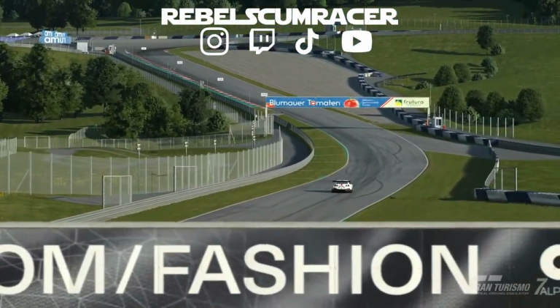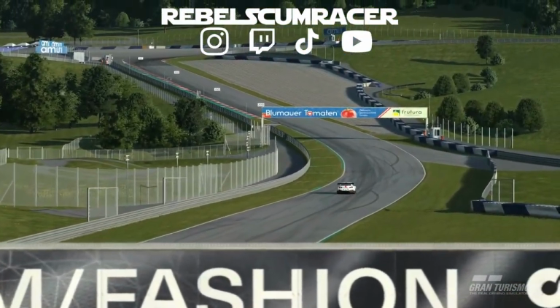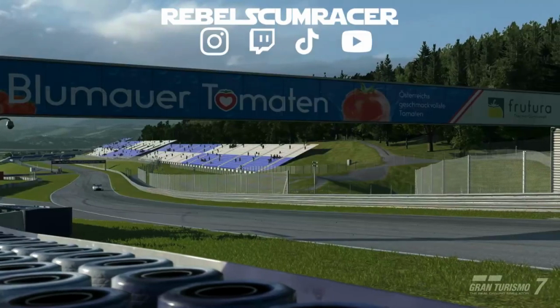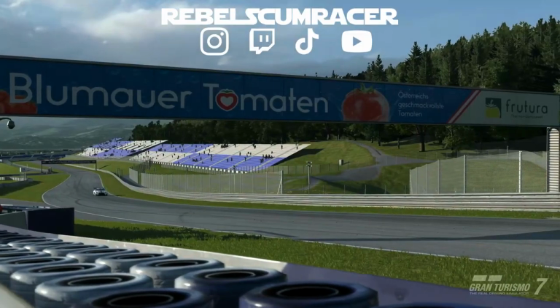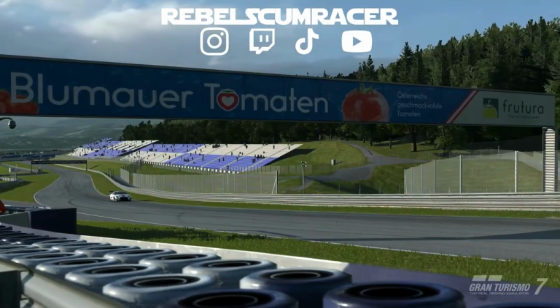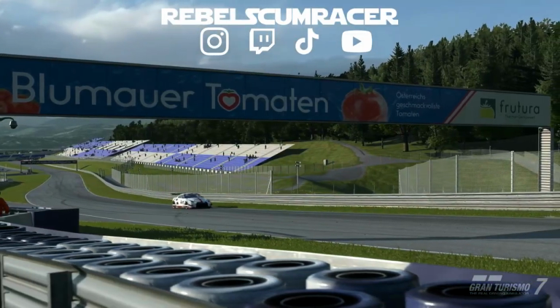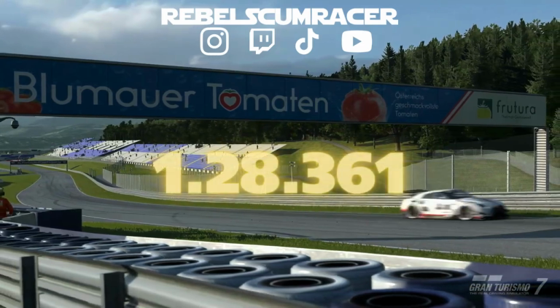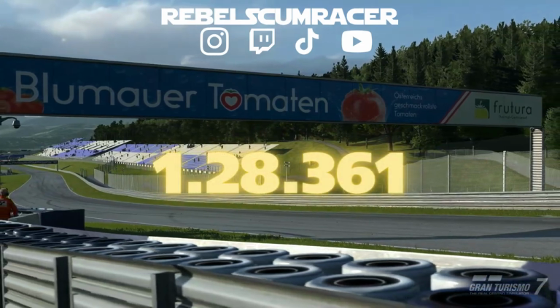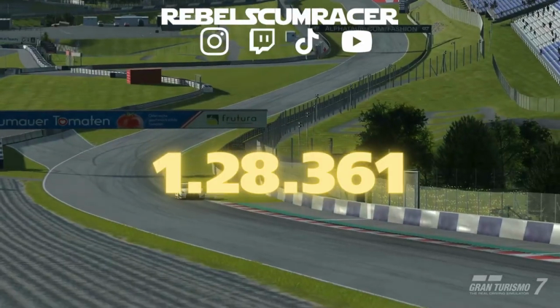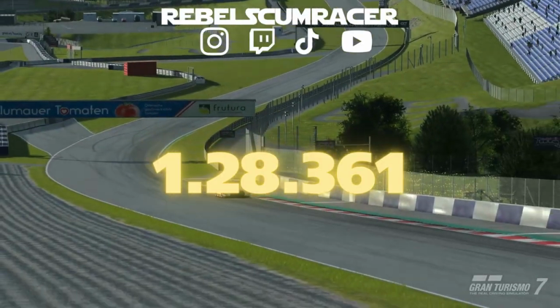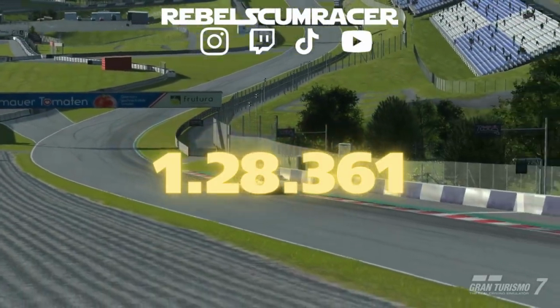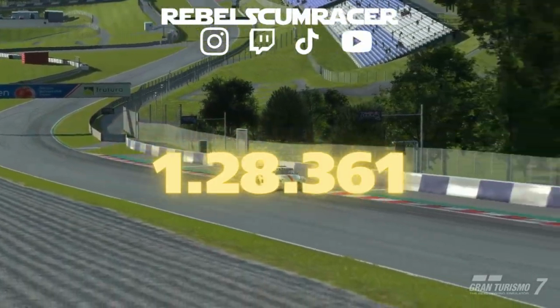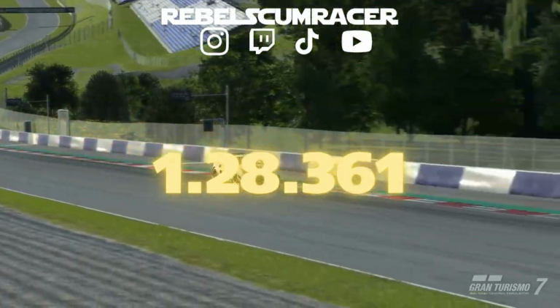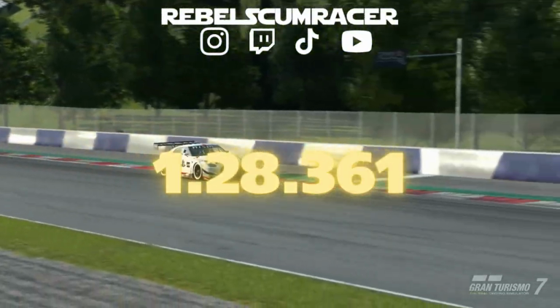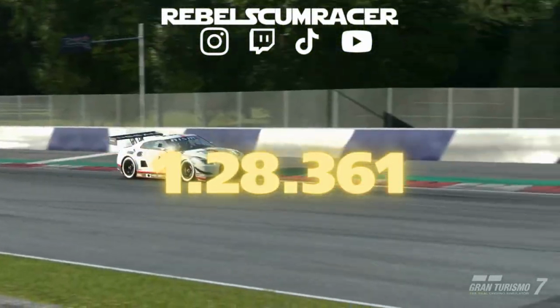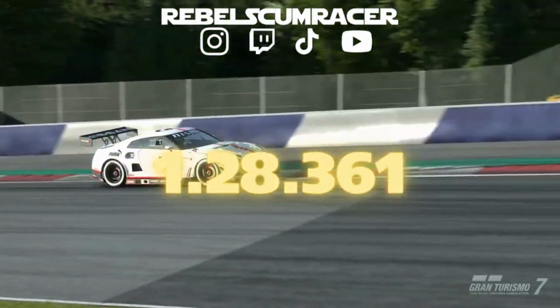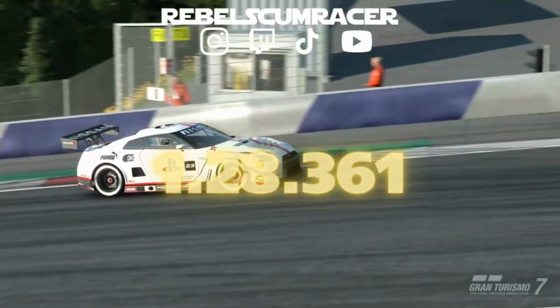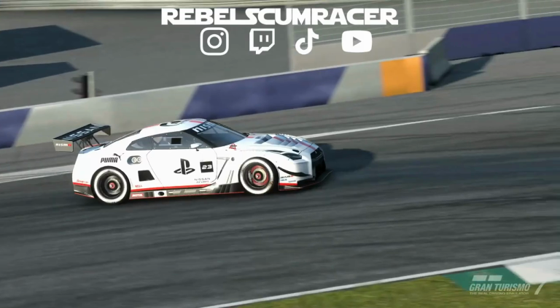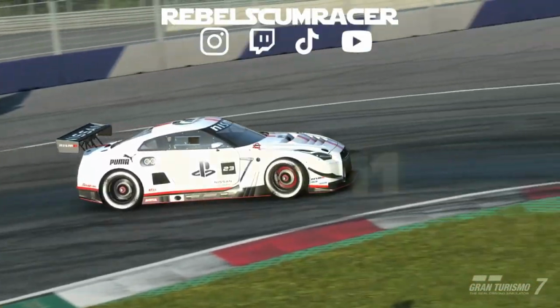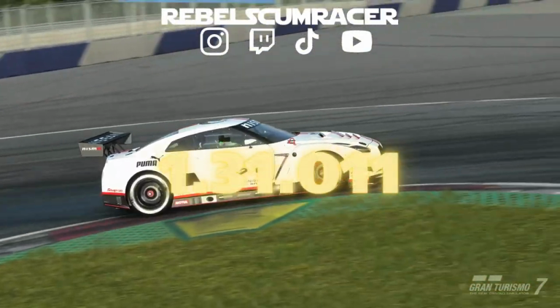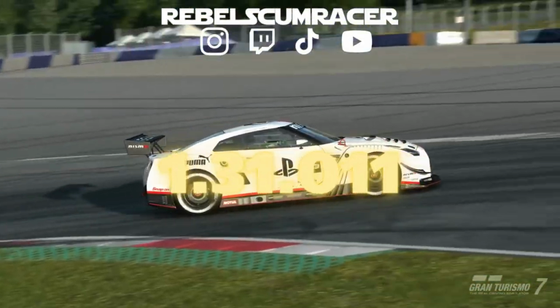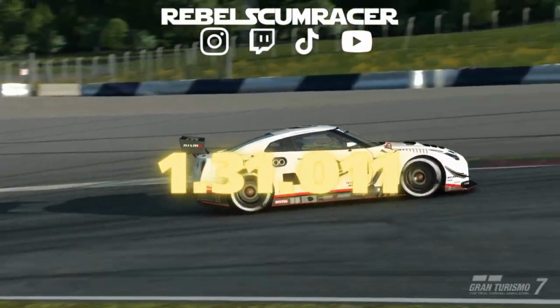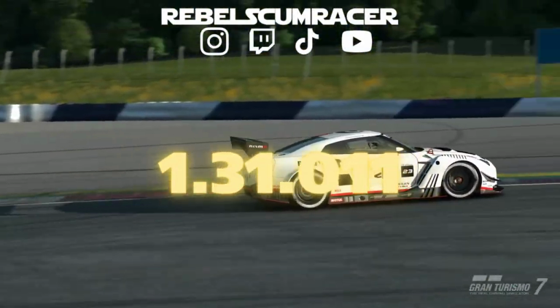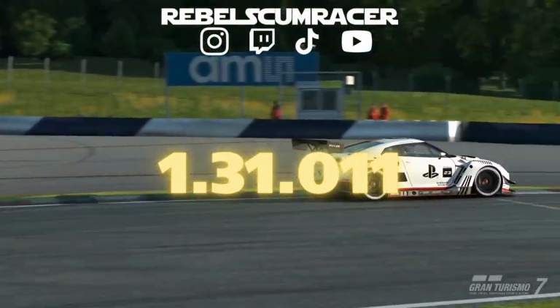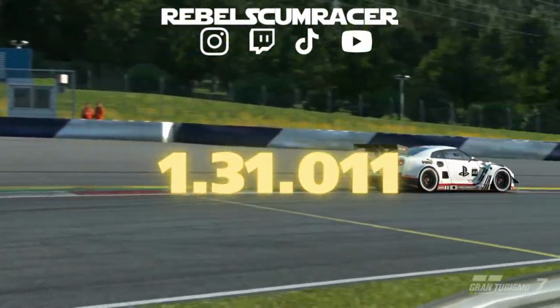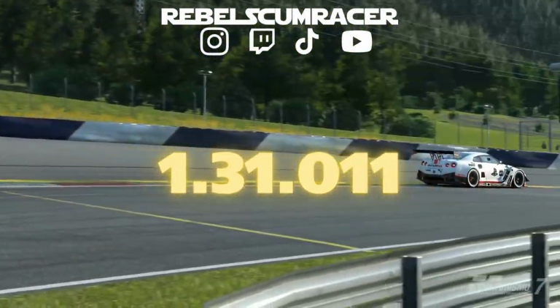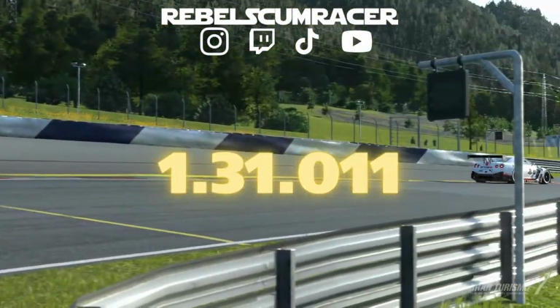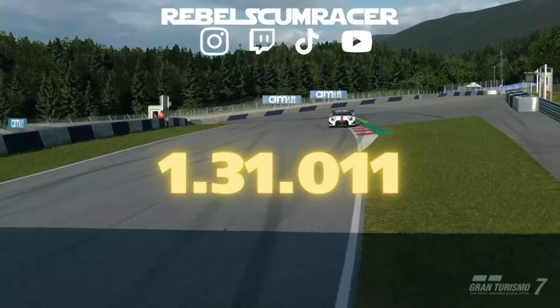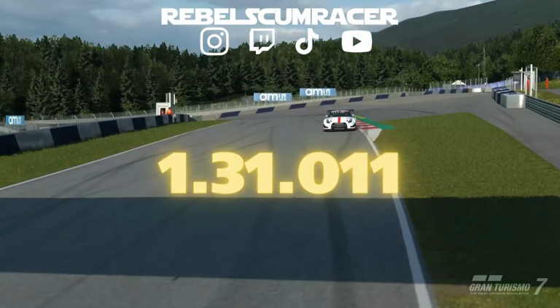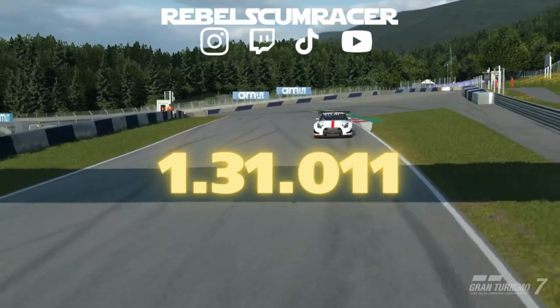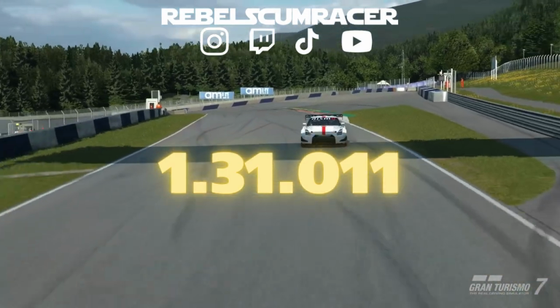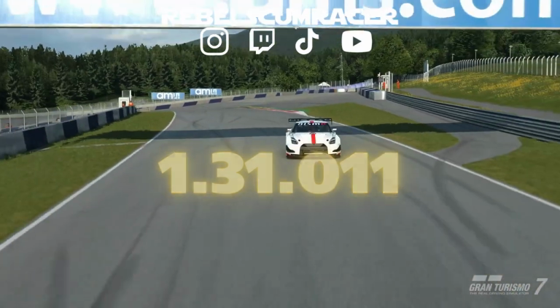At the time of recording, the world record is 1 minute 28.361 seconds, and your target time is to be faster than 1 minute 31.011 seconds to get into the 3% gold tier to earn yourself 2 million credits.